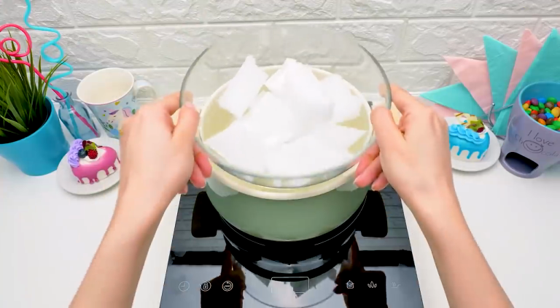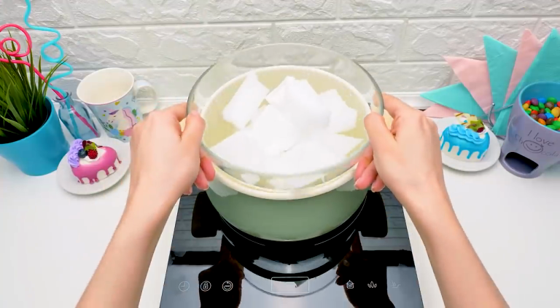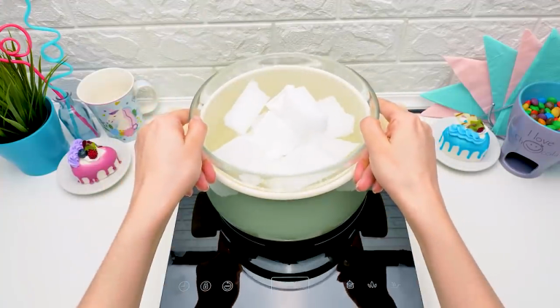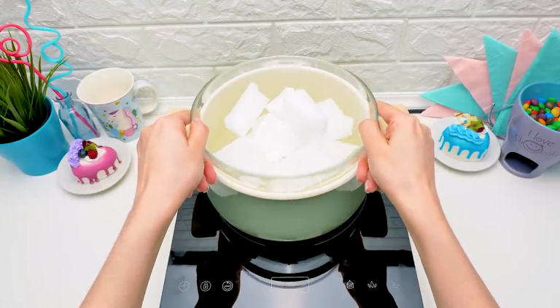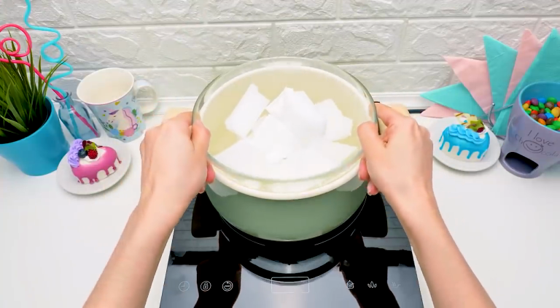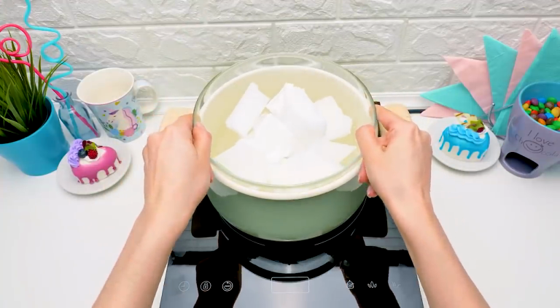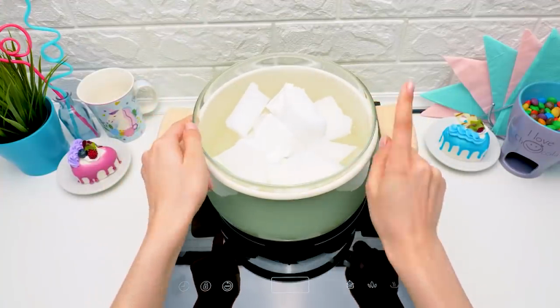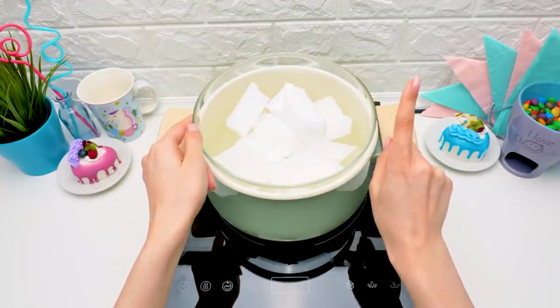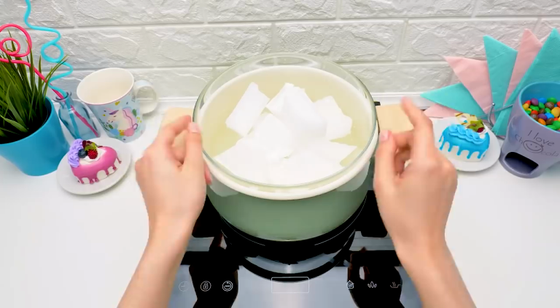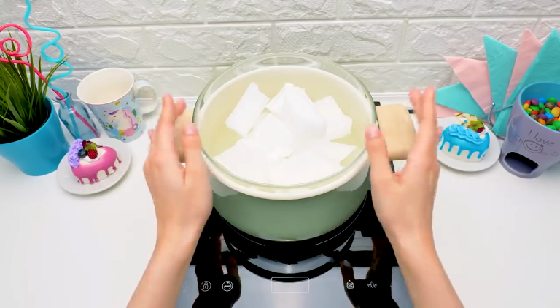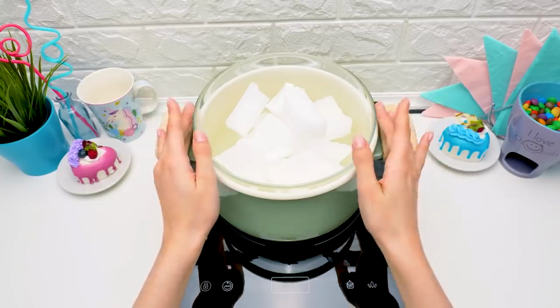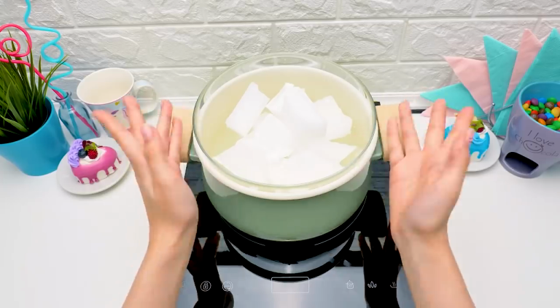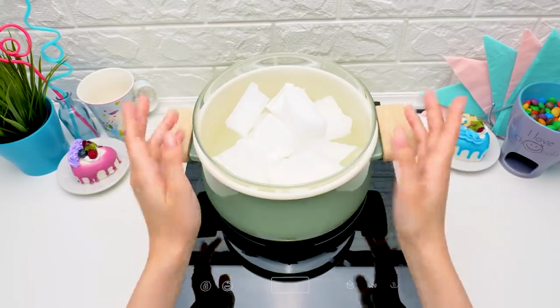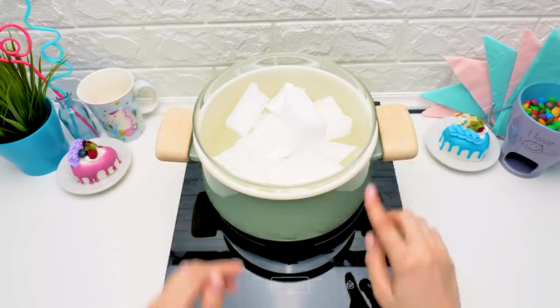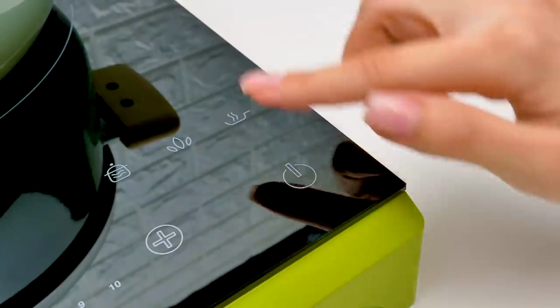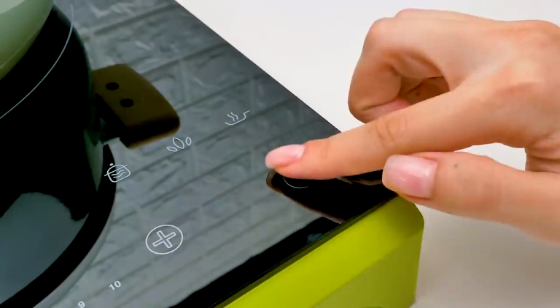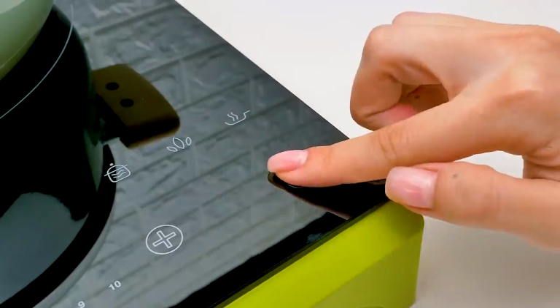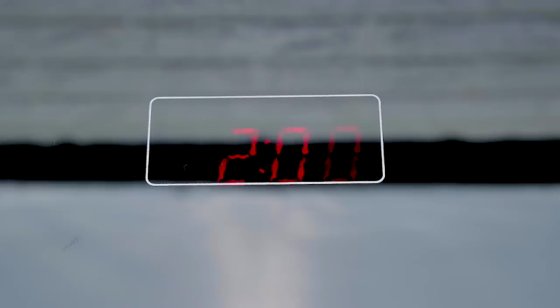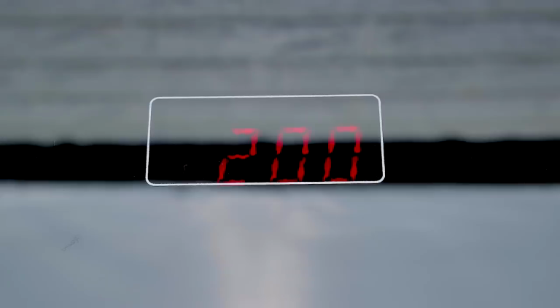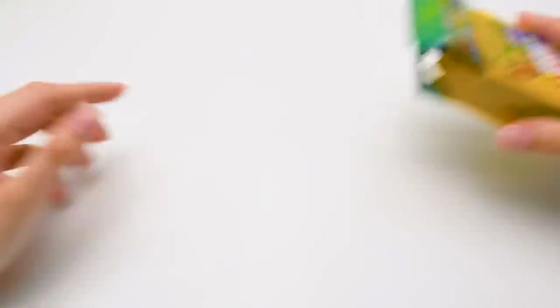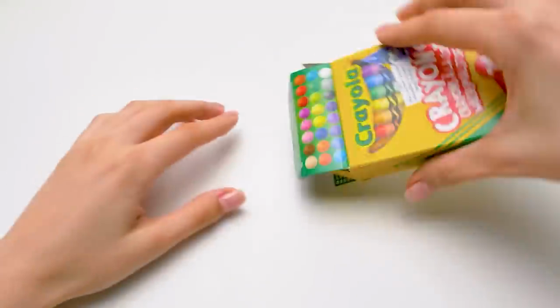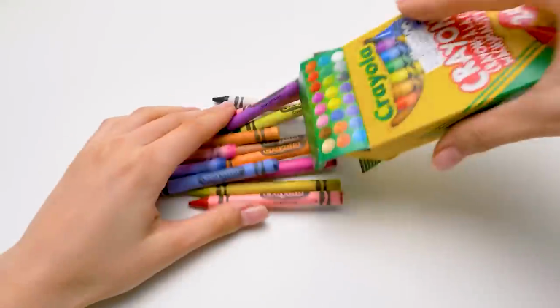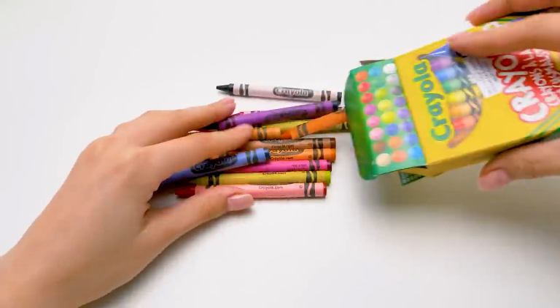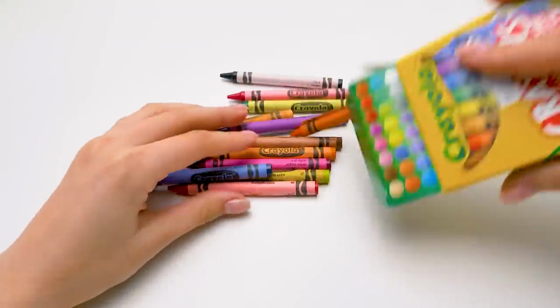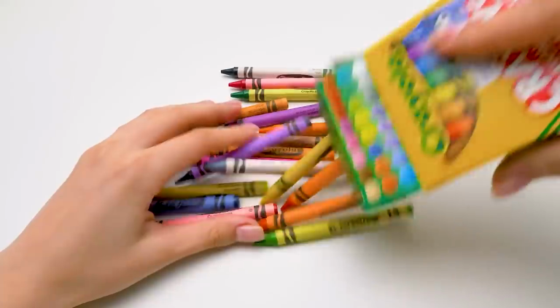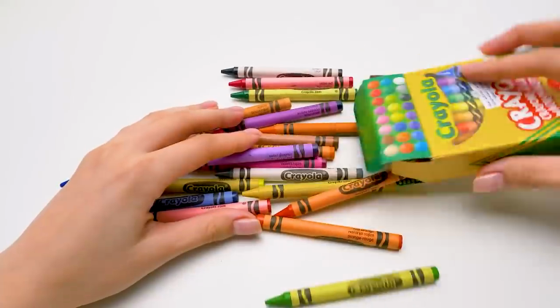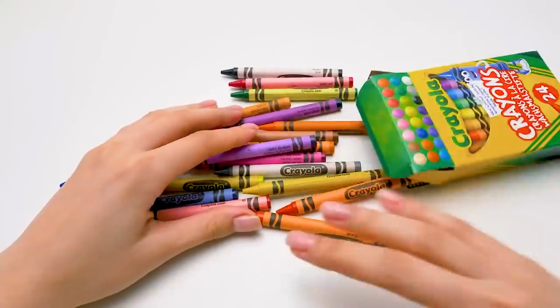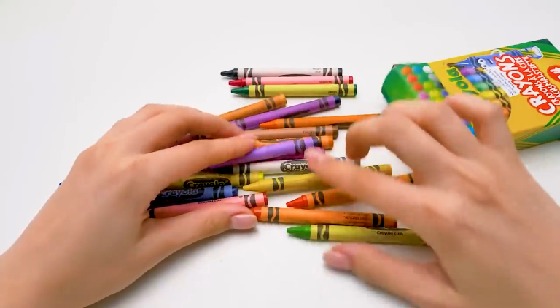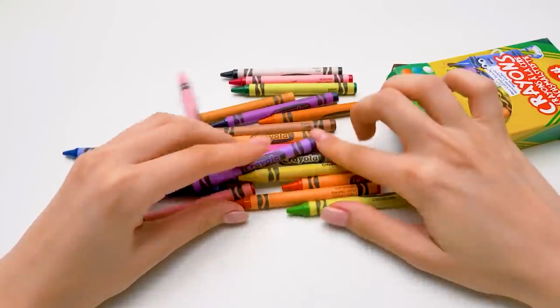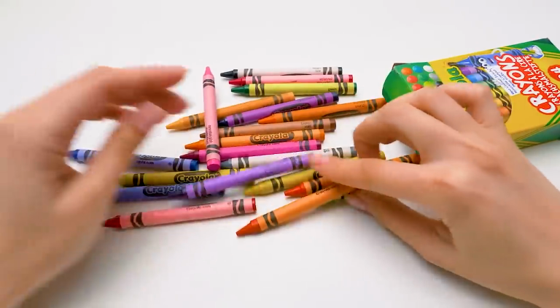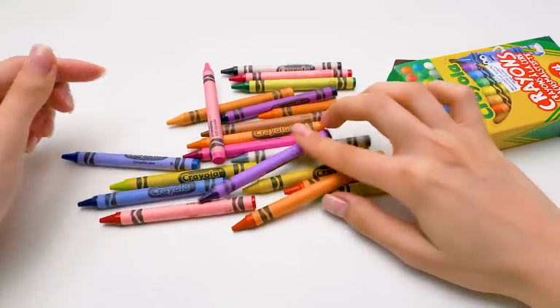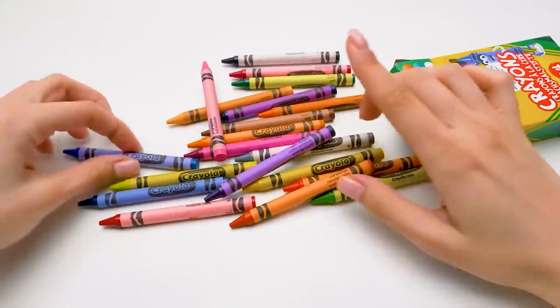Guys, making candles requires caution. Ask an adult to help you. Which color to choose?